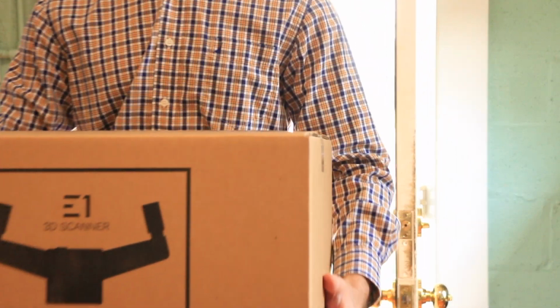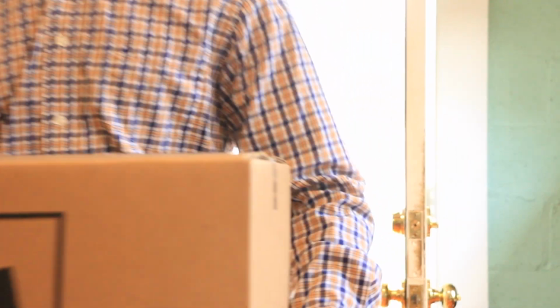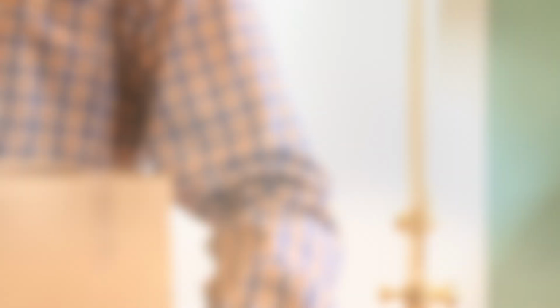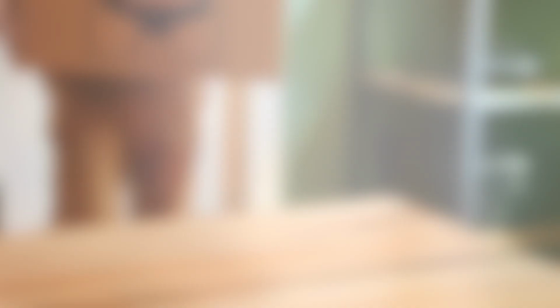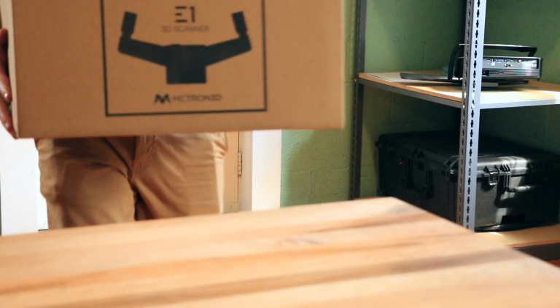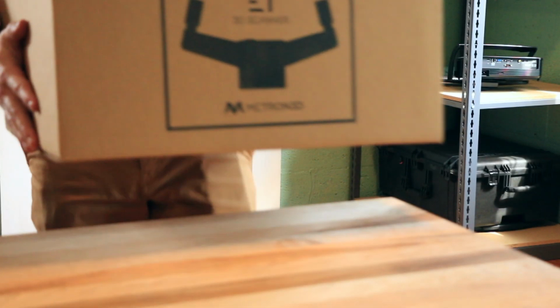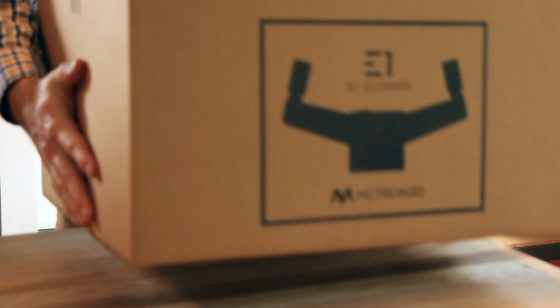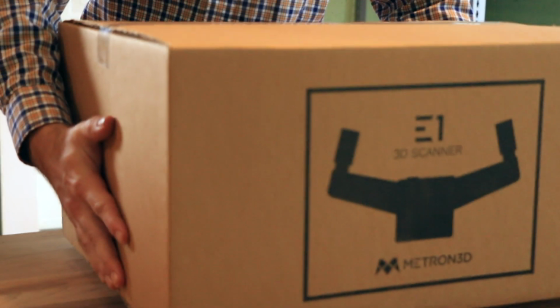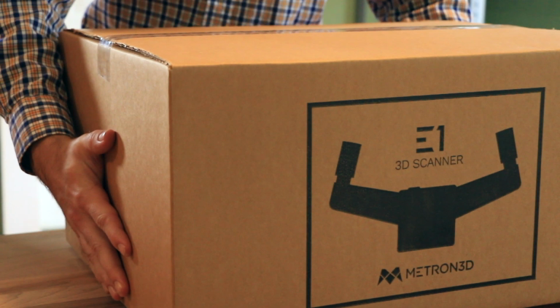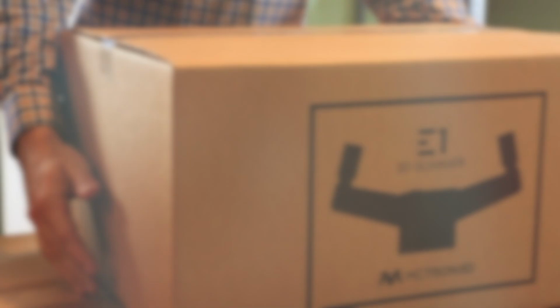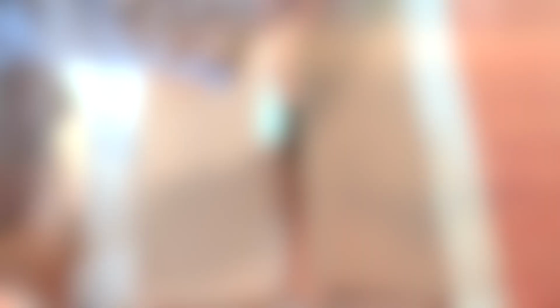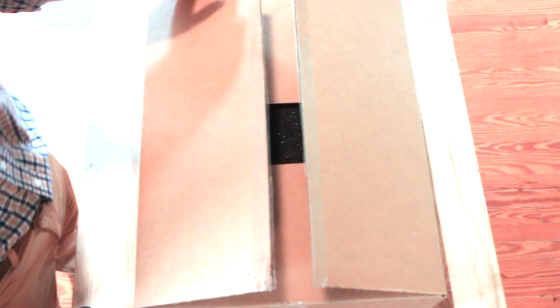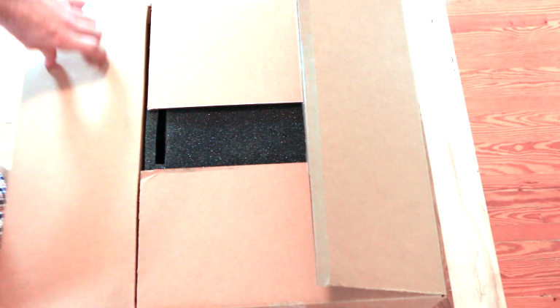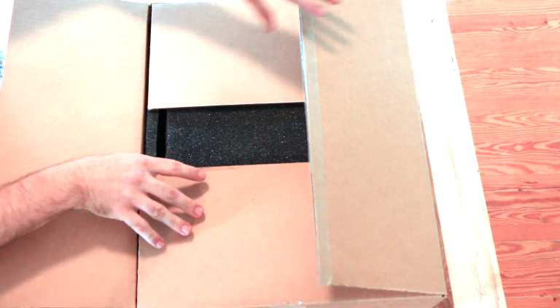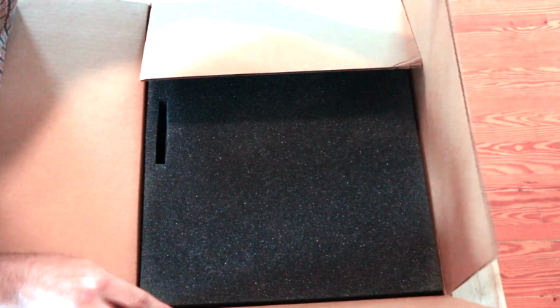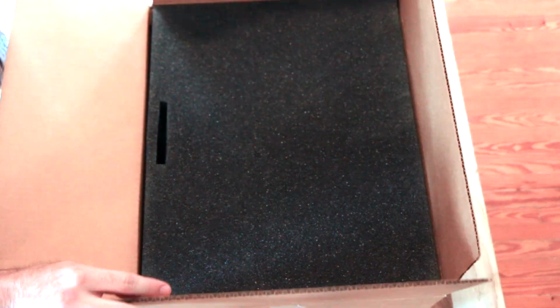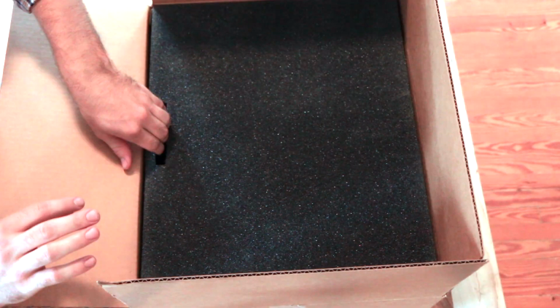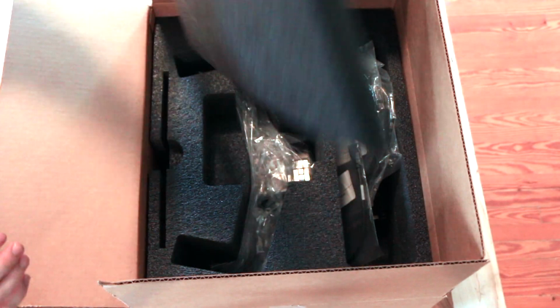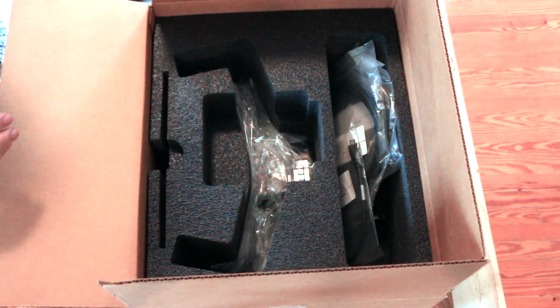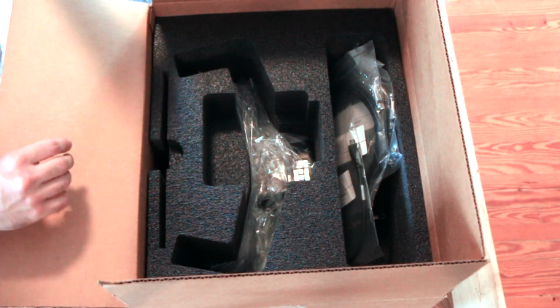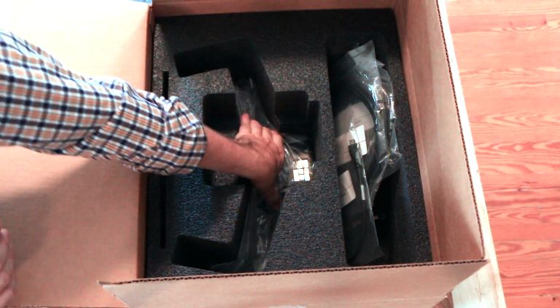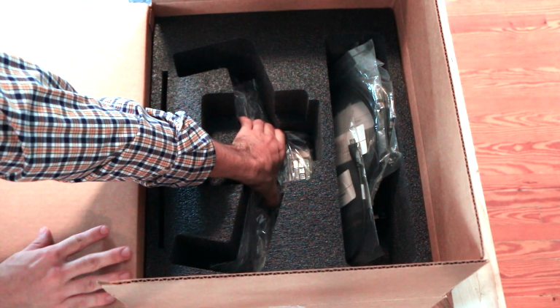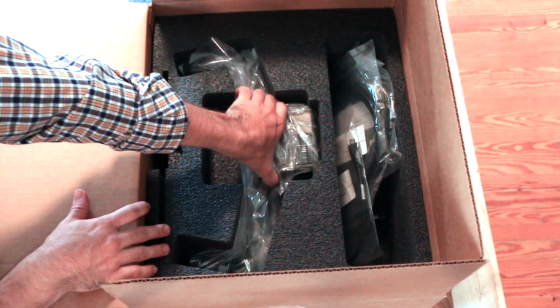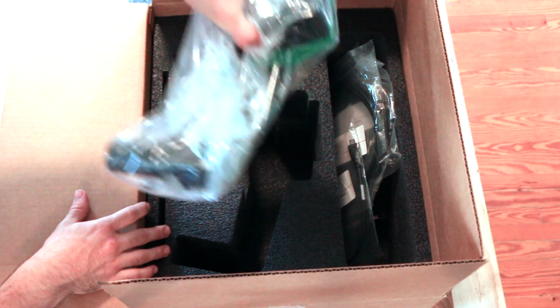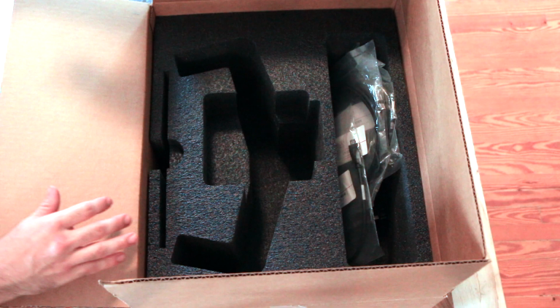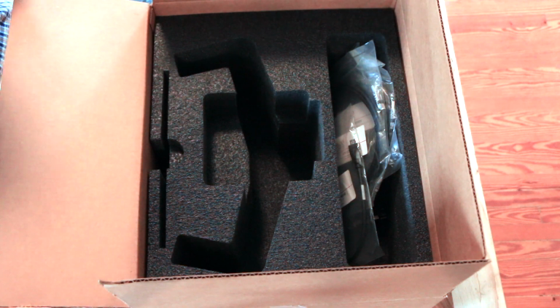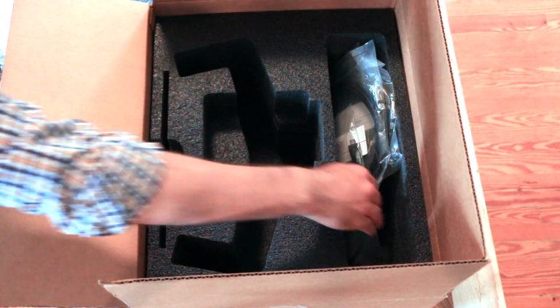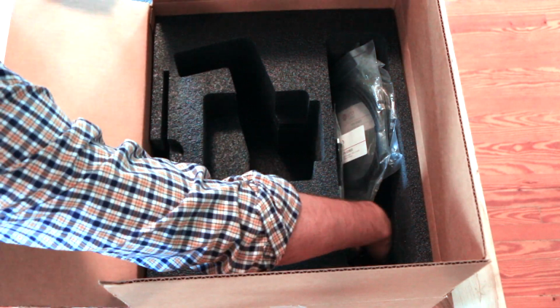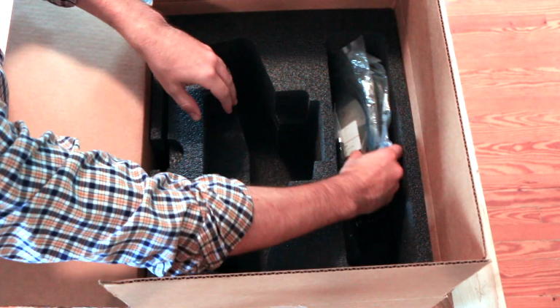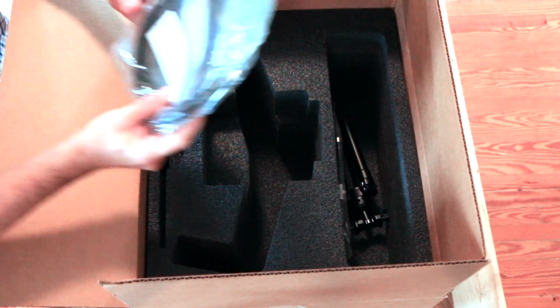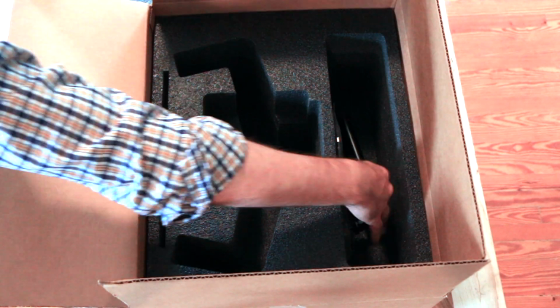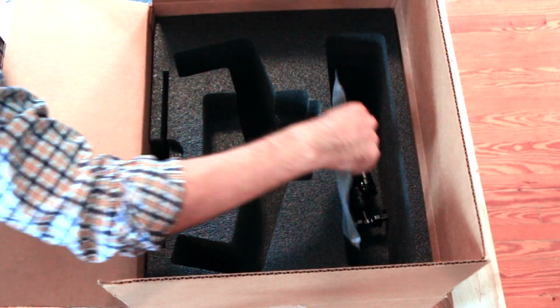Introducing the Metron E-Series scanner. This system is designed to produce high quality scan data at an affordable cost. In this video we'll walk through how easy it is to set up this system and start scanning.